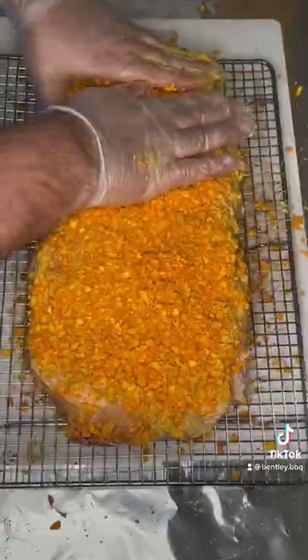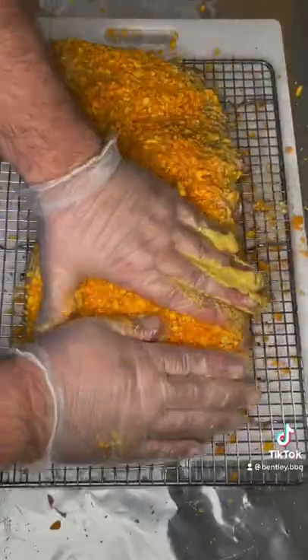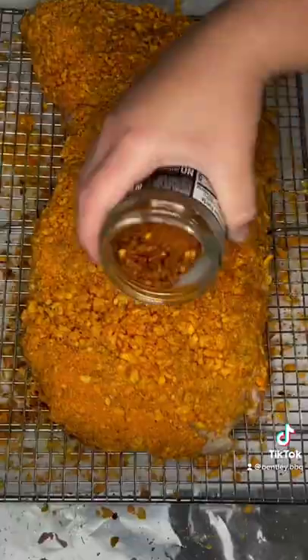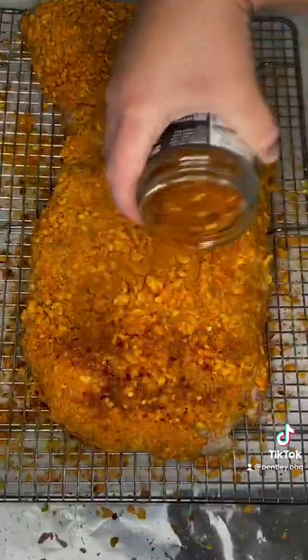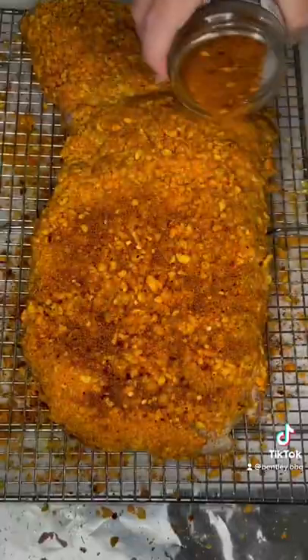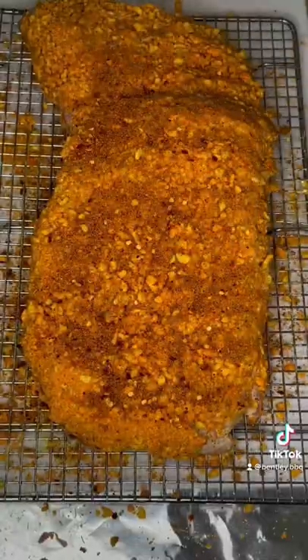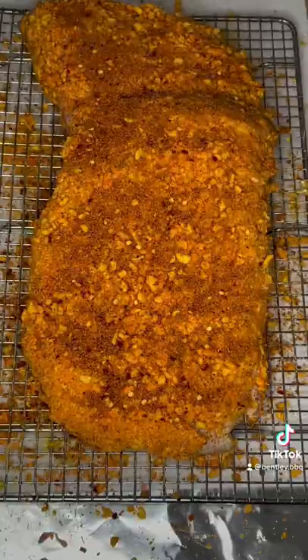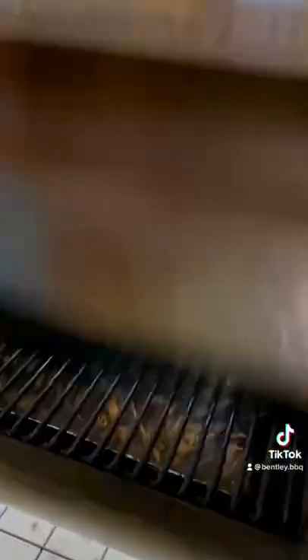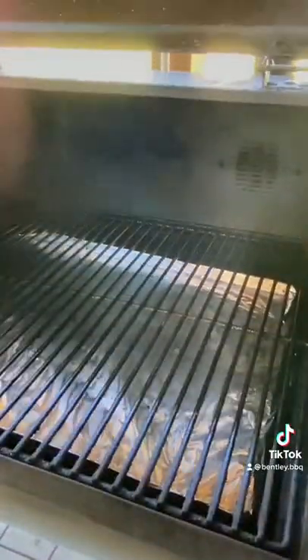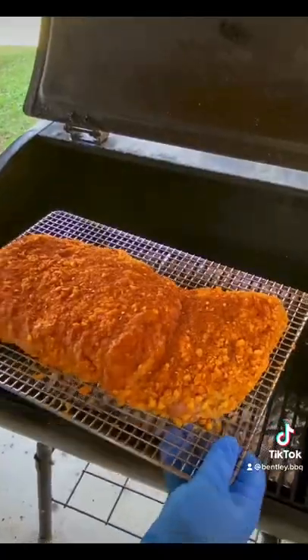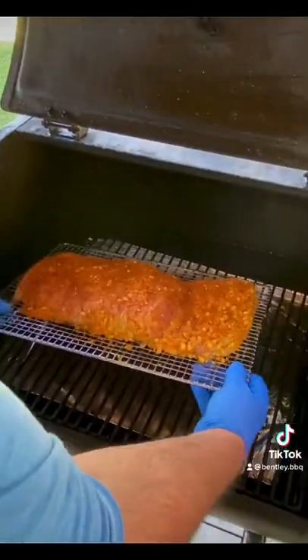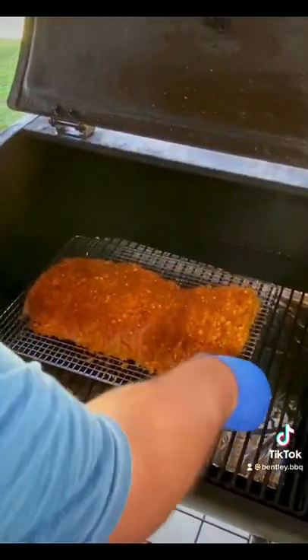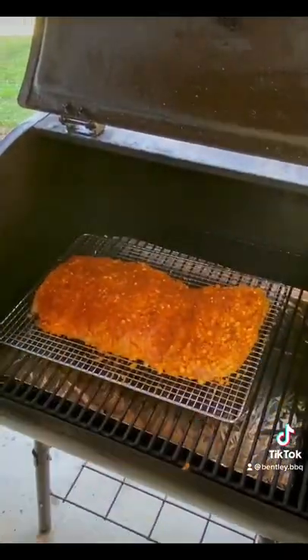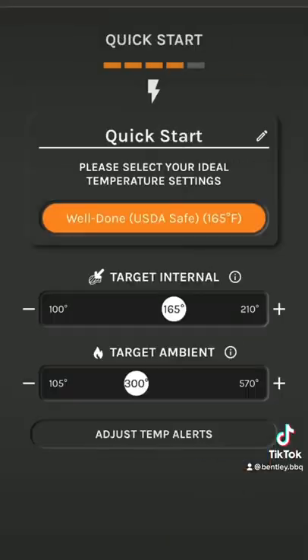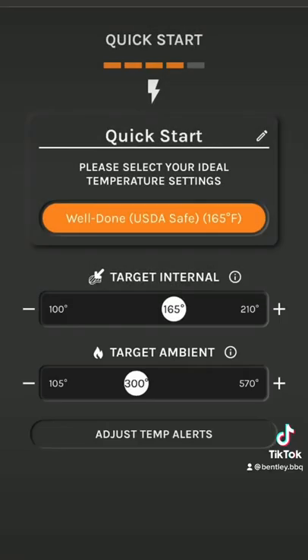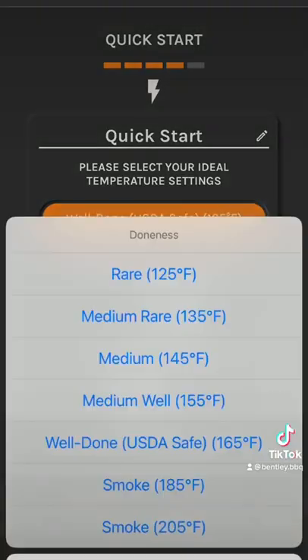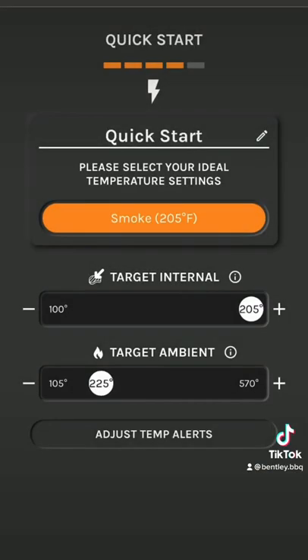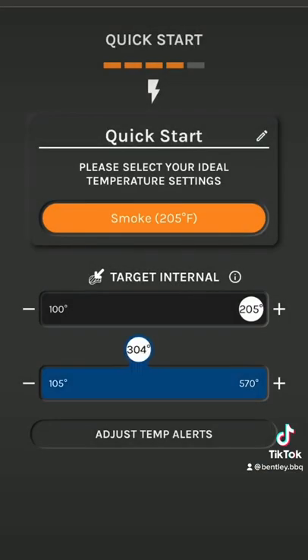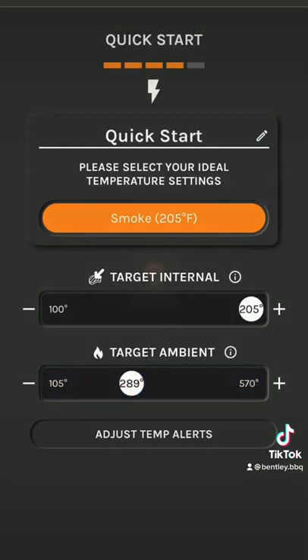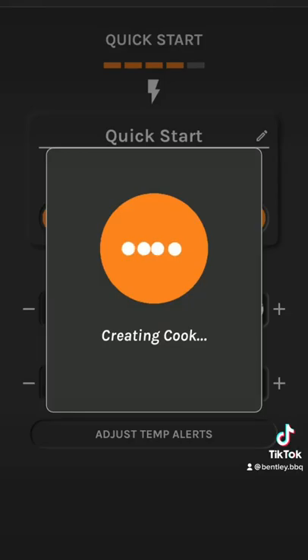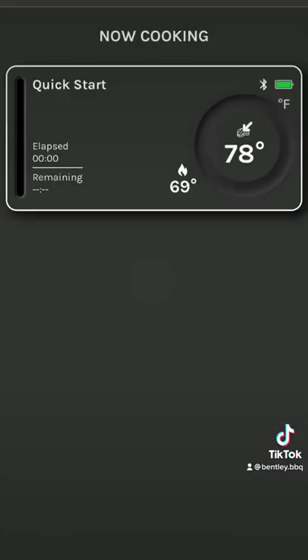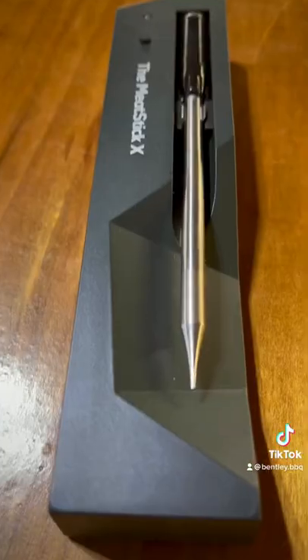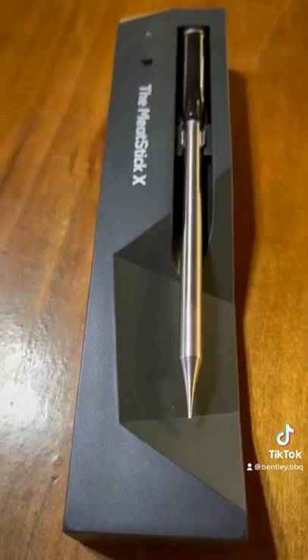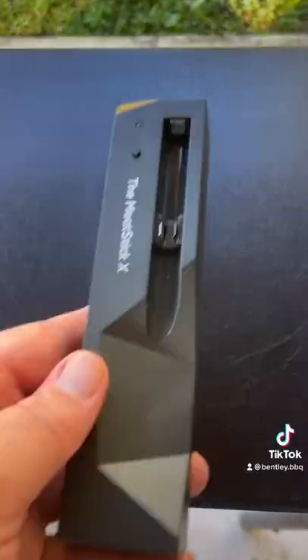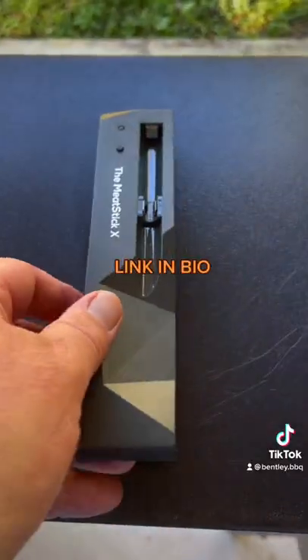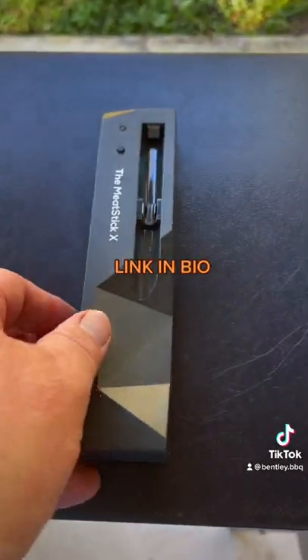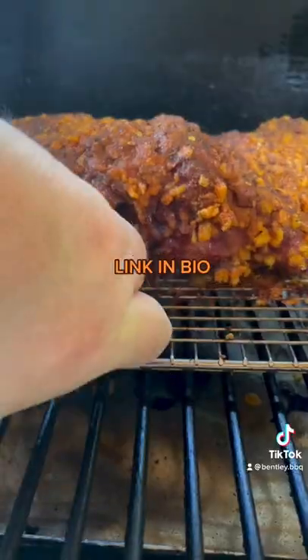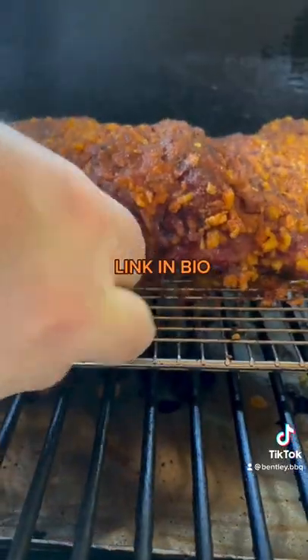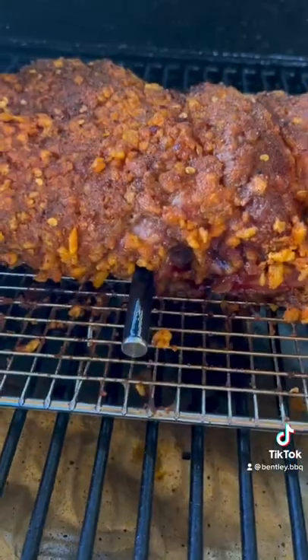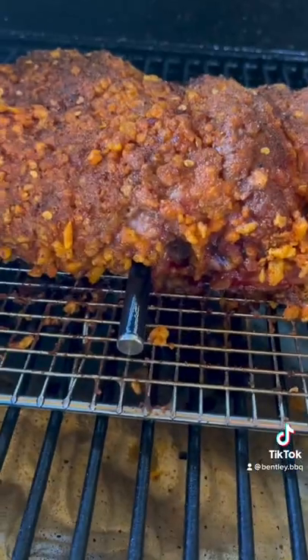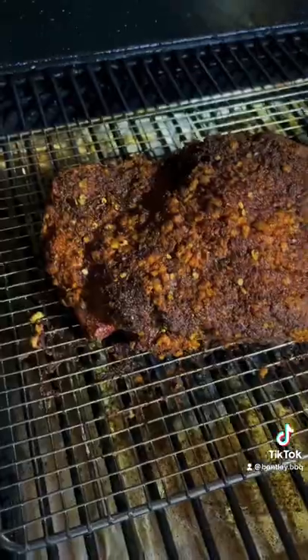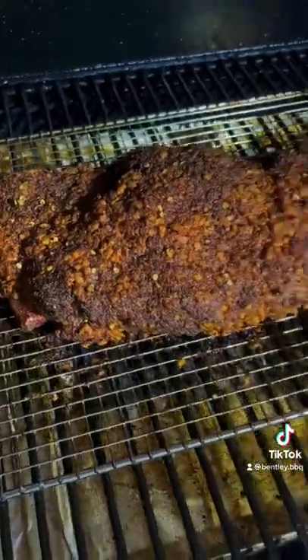On the camp shelf at 275 degrees until it starts showing some good color. Then we're going to dial in the meat stick, insert our meat stick, and let it go until it hits 200 degrees internal temperature.